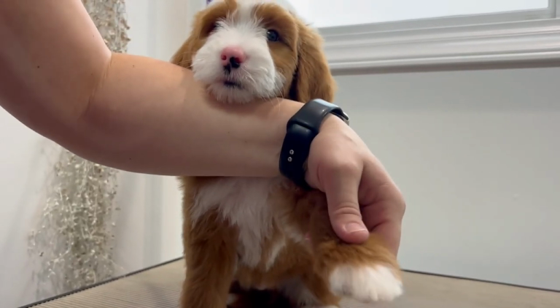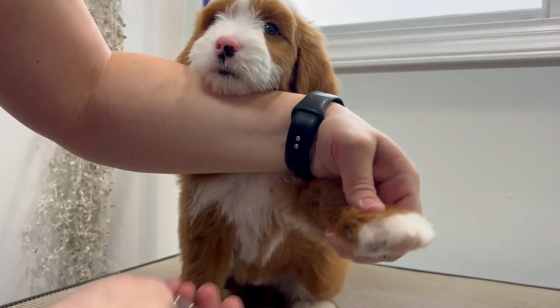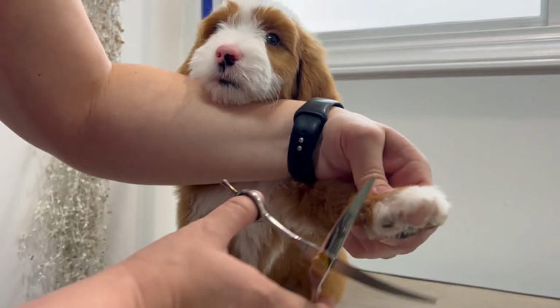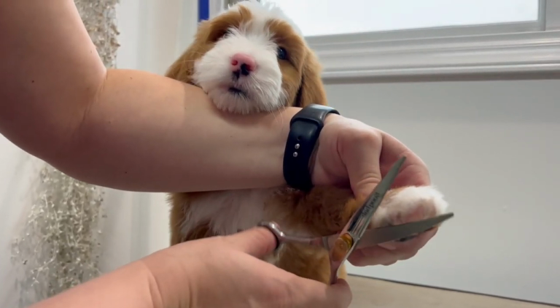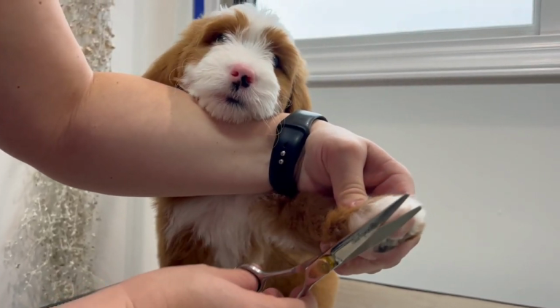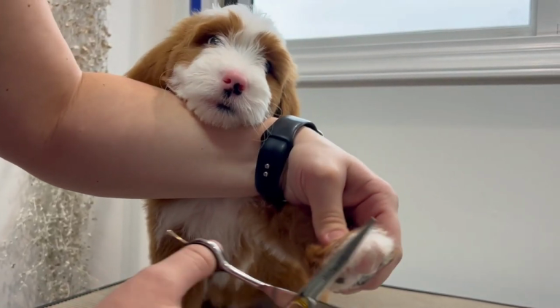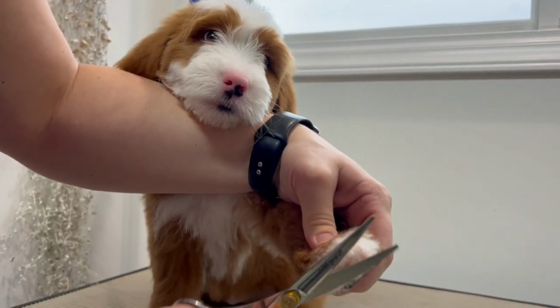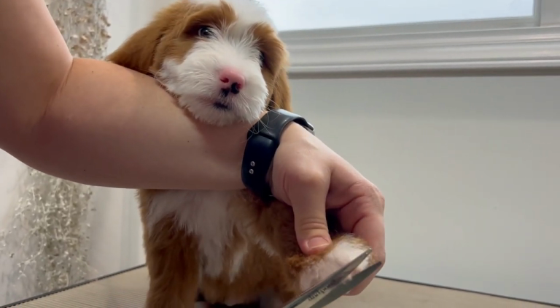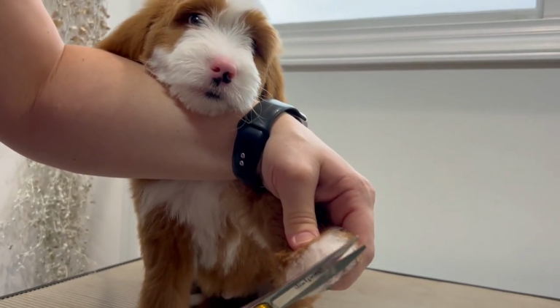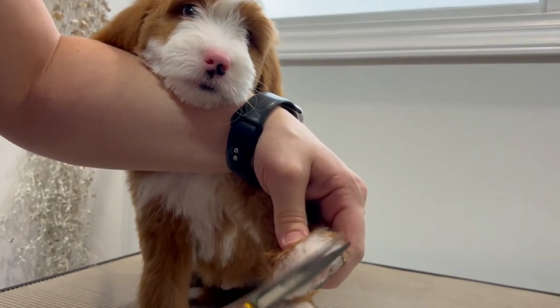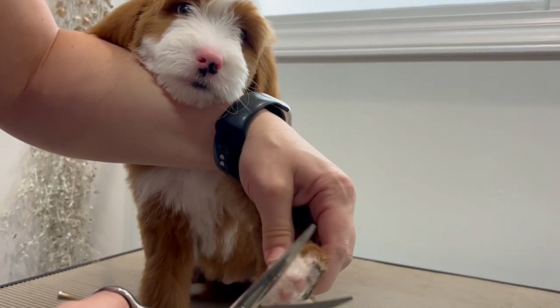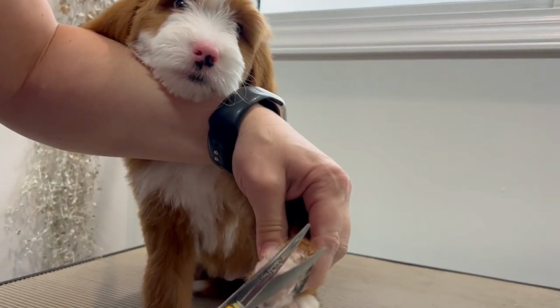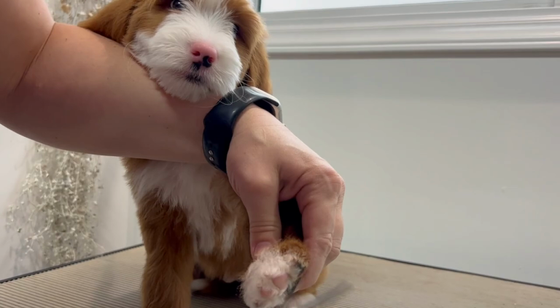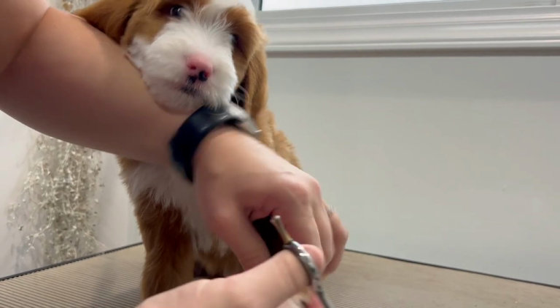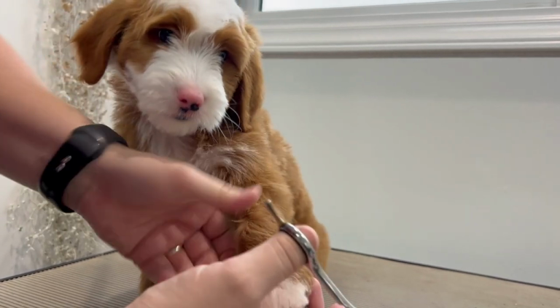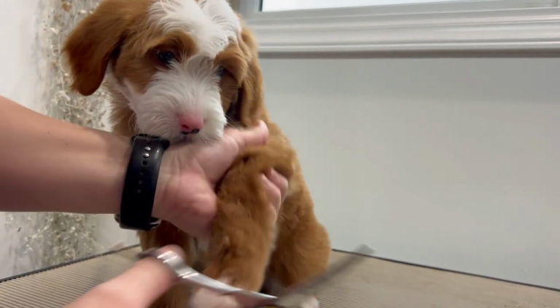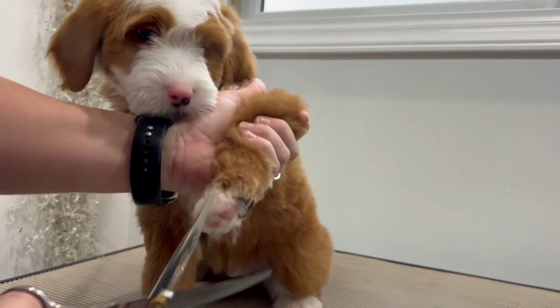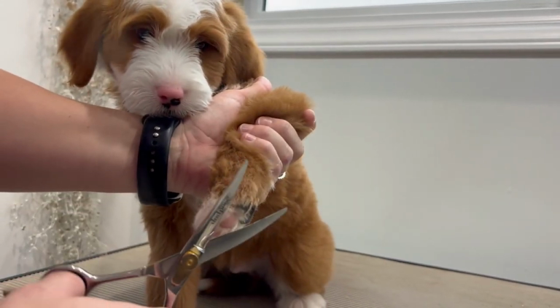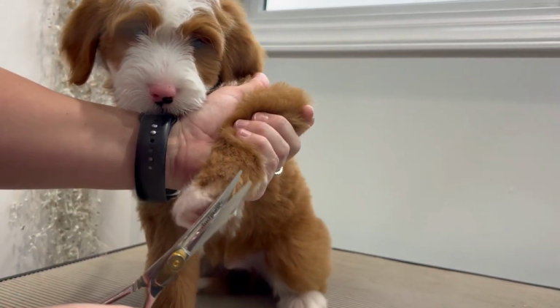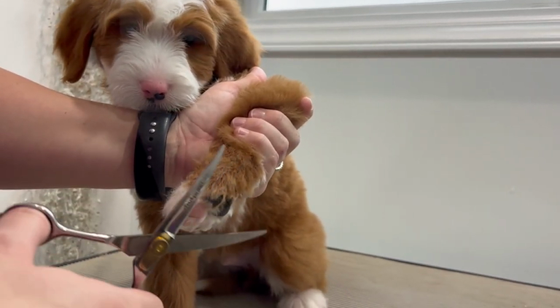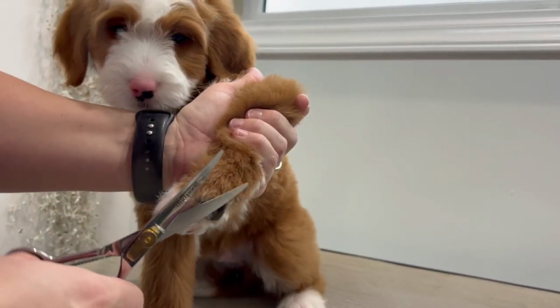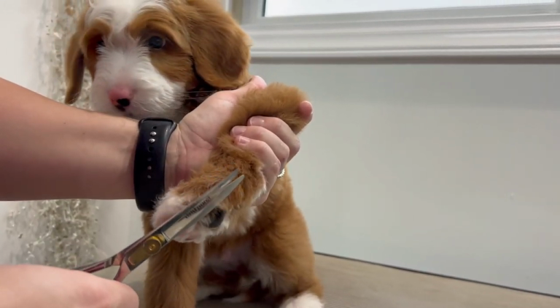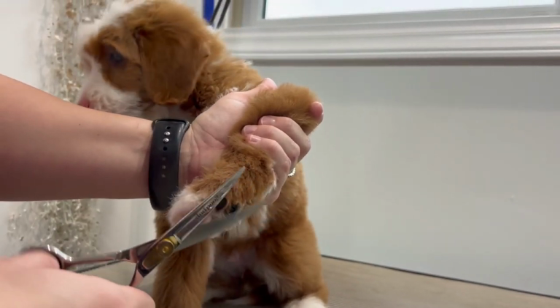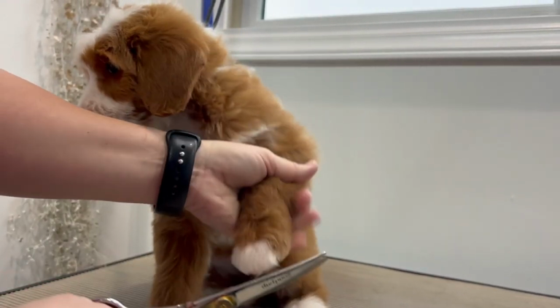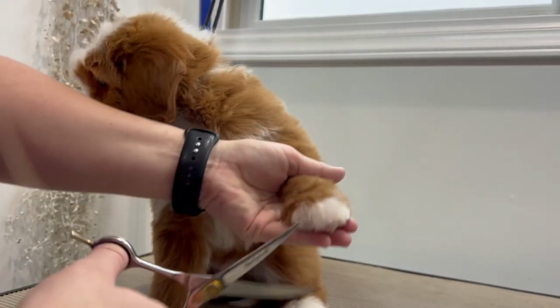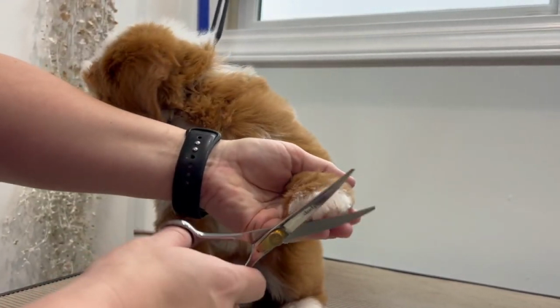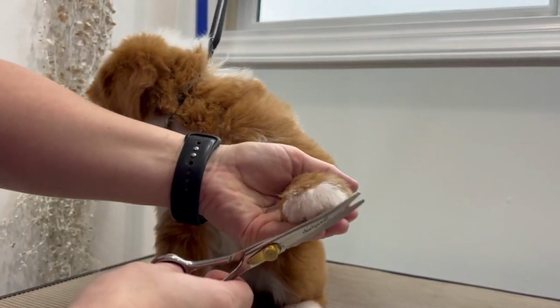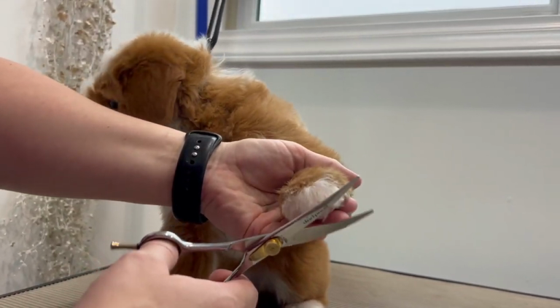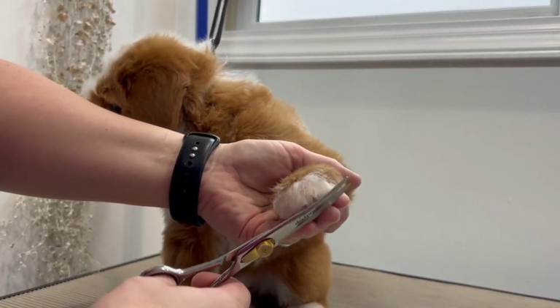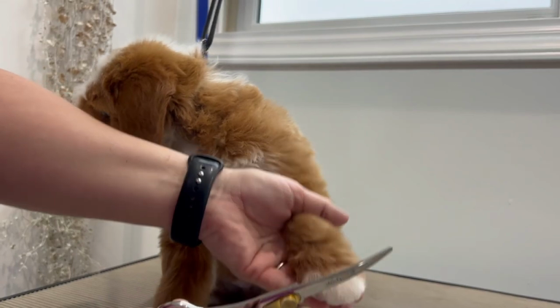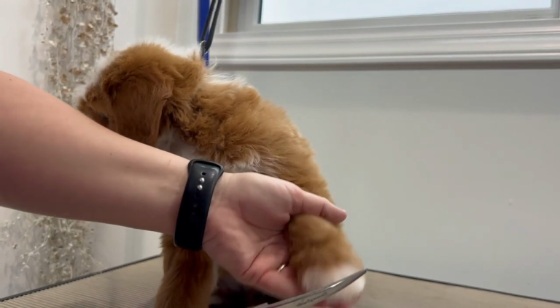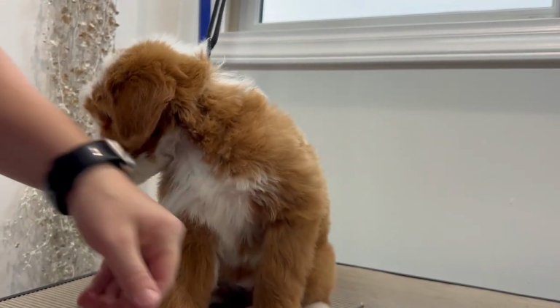So next we're going to trim the front of the feet — this is just to make sure that we don't have any scraggly hairs. This is what's going to make it look pretty and proper, not have the branchy feet.